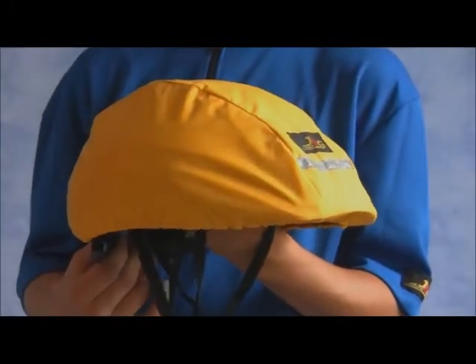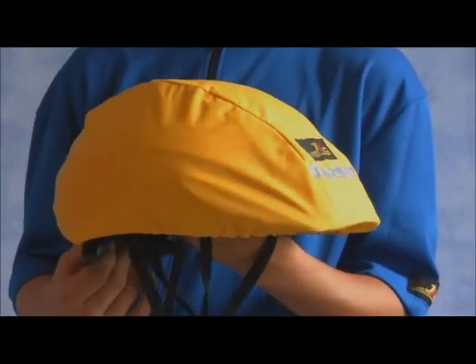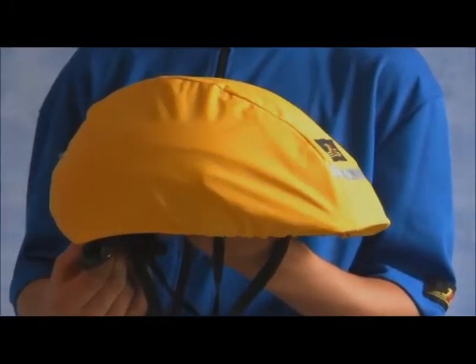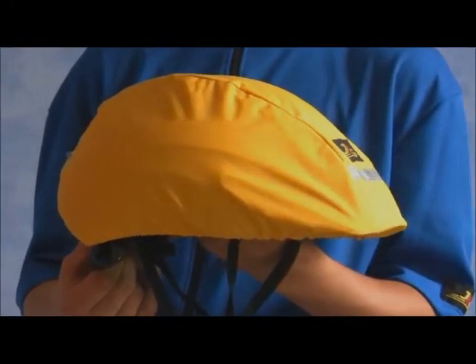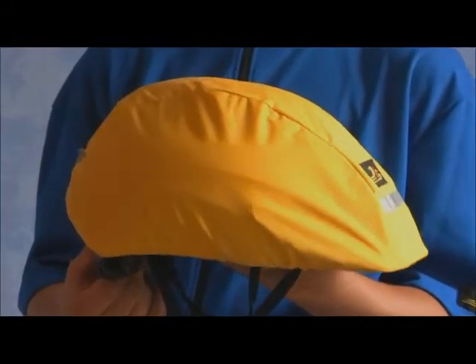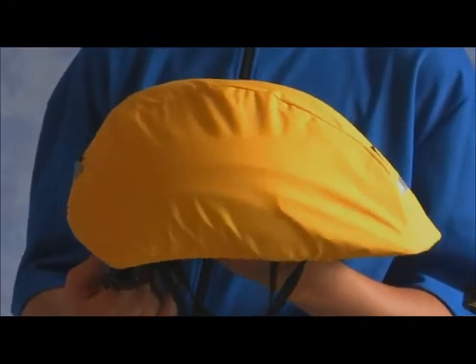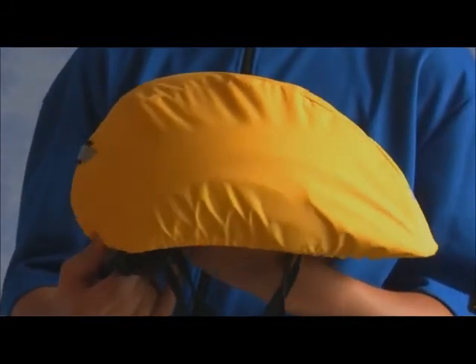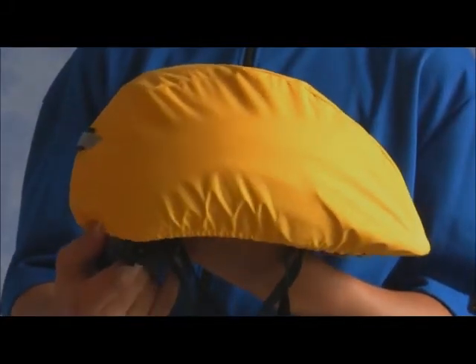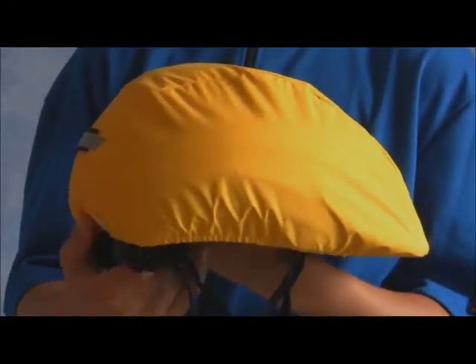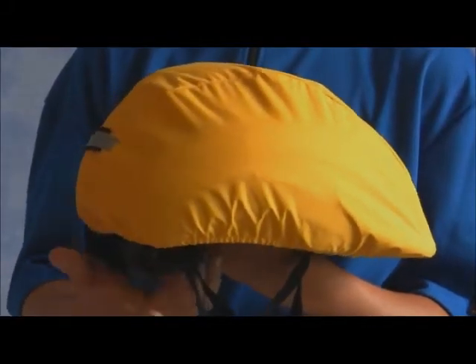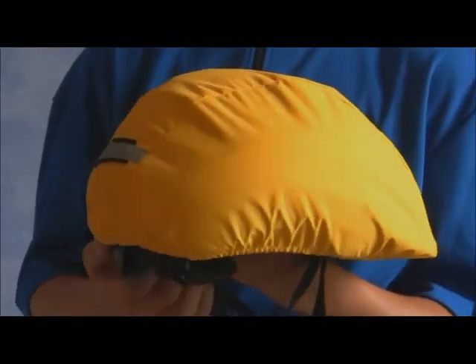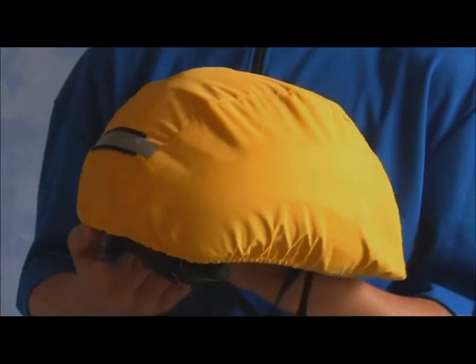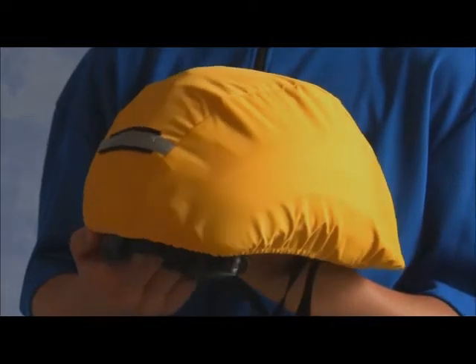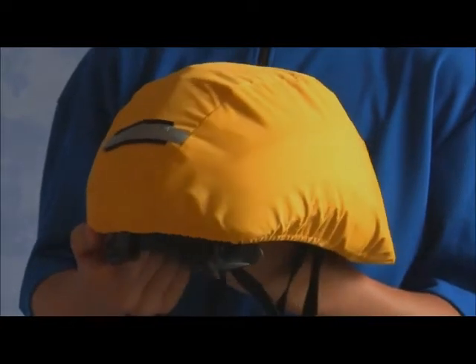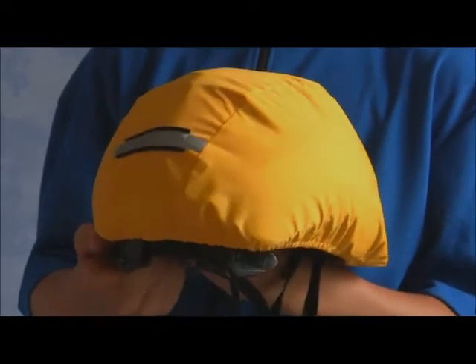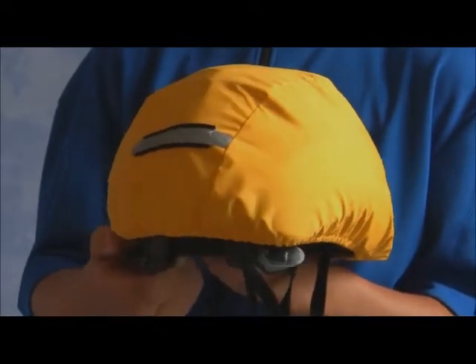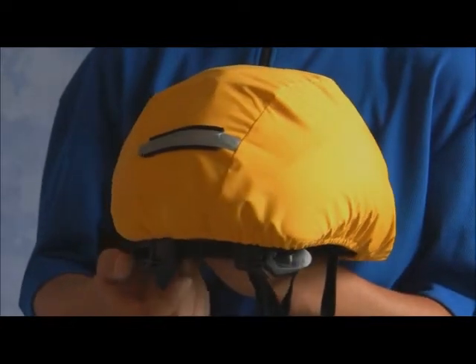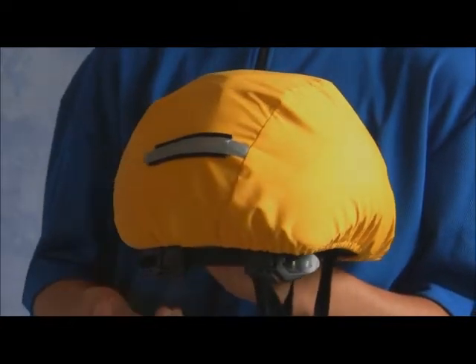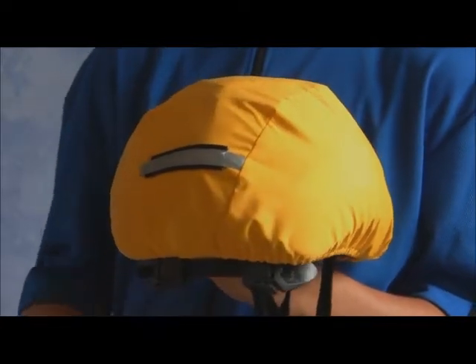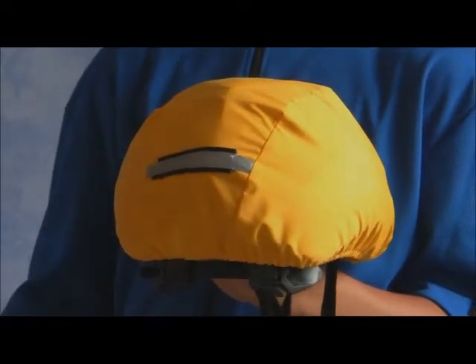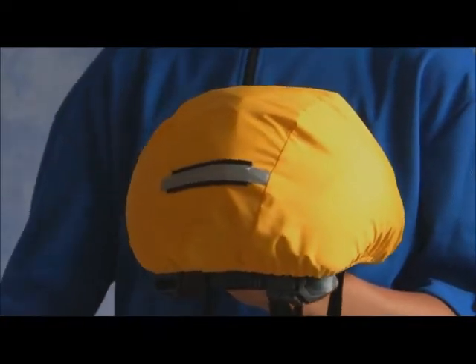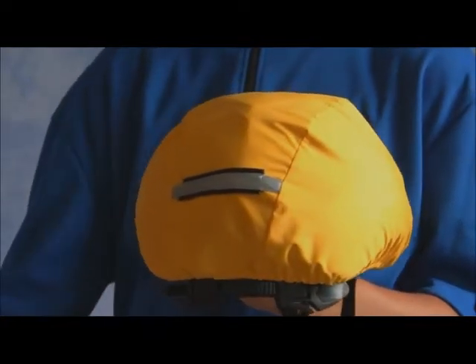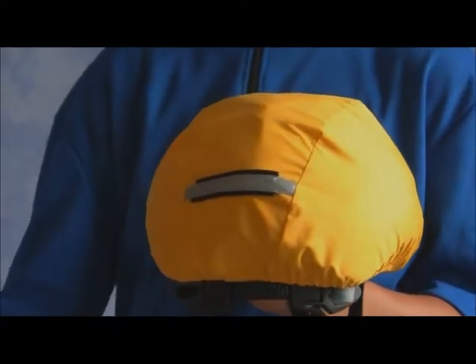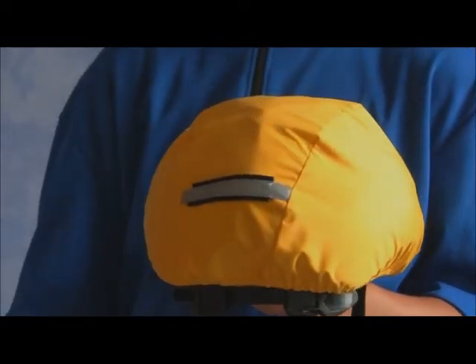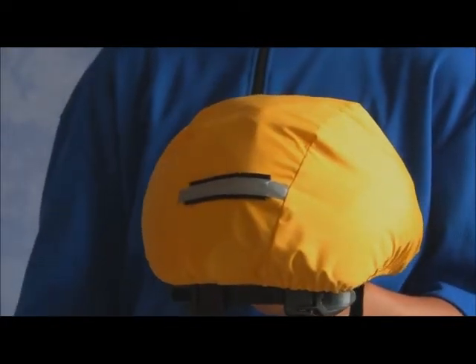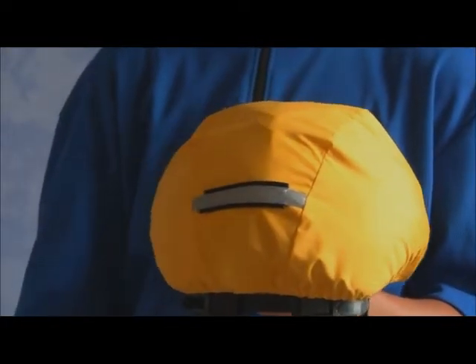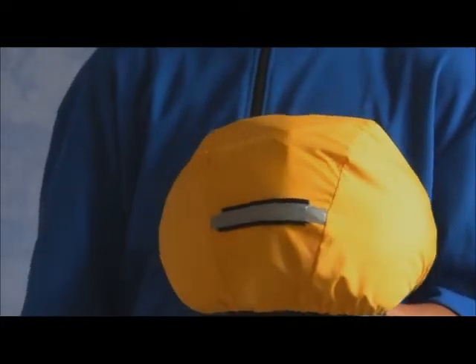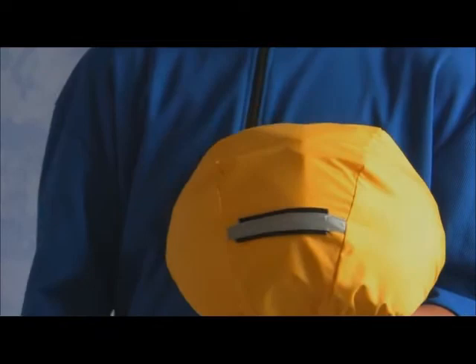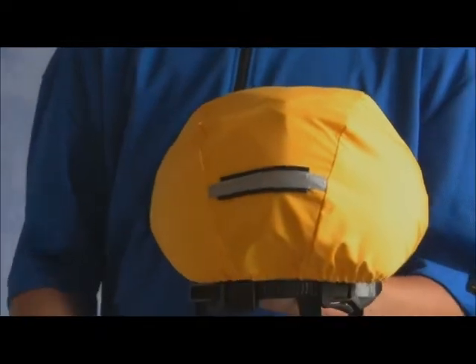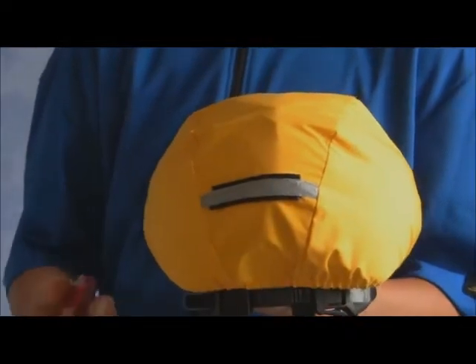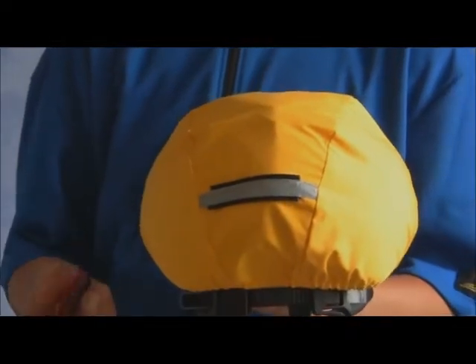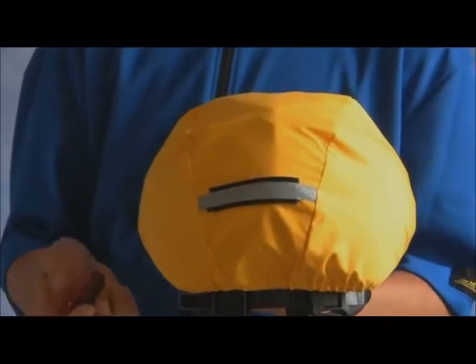The helmet cover is a very functional, durable, basic design. It simply slips over your helmet and is held in place with elastic, similar to a shower cap.